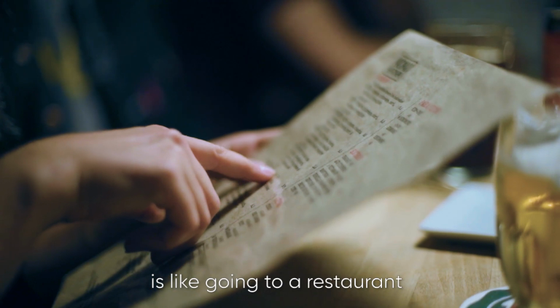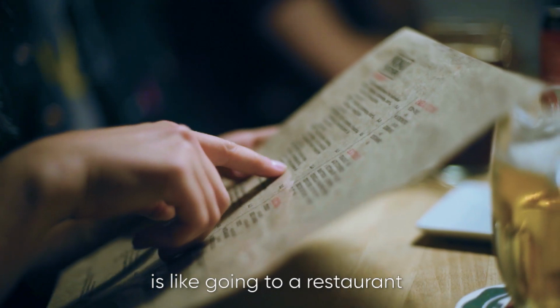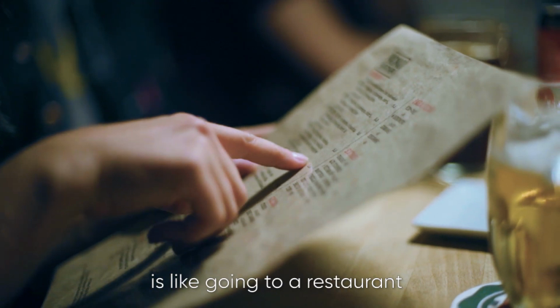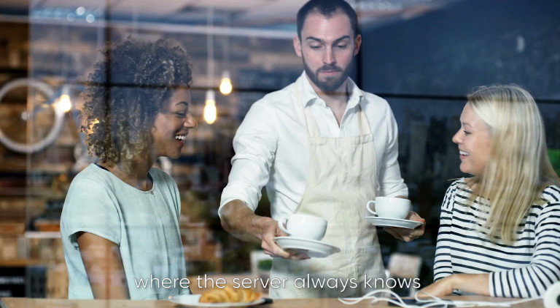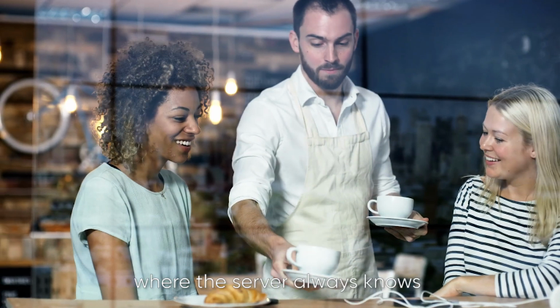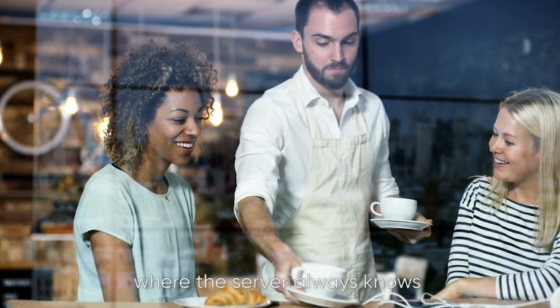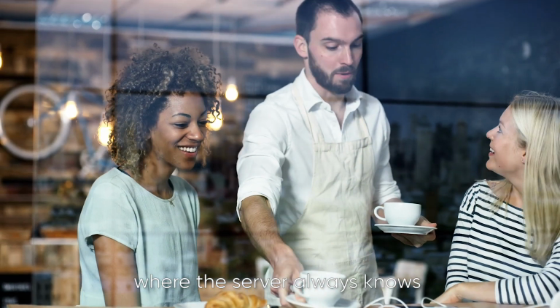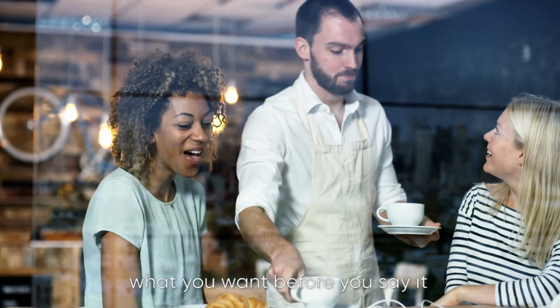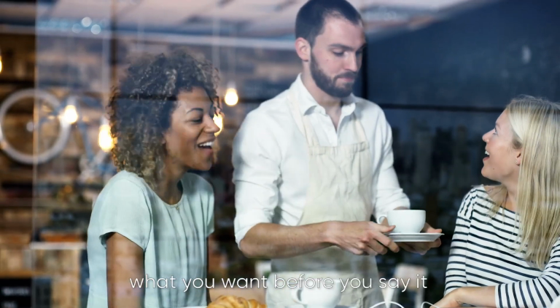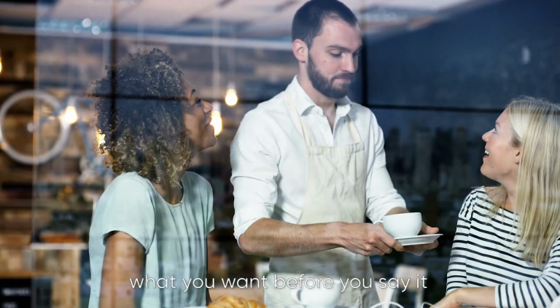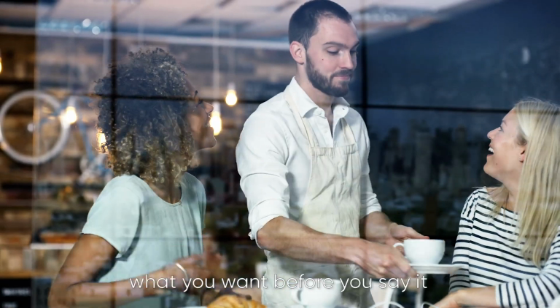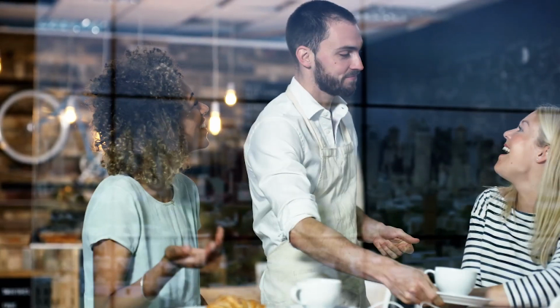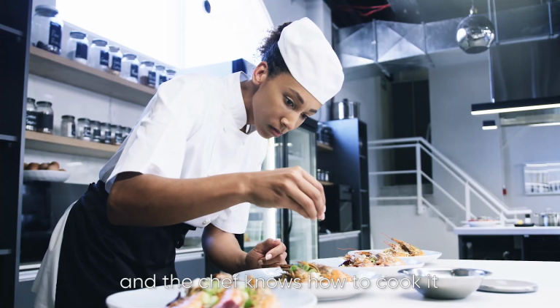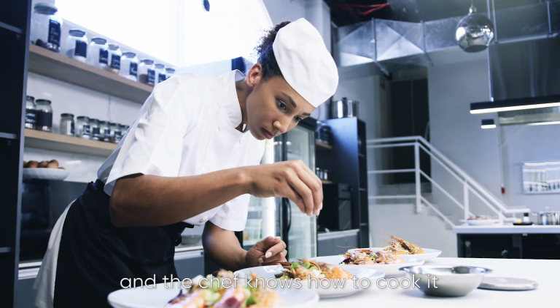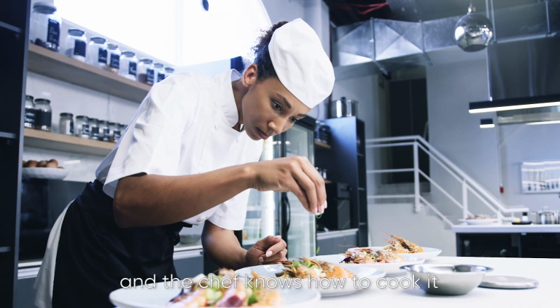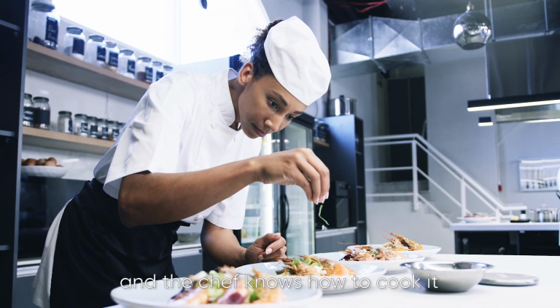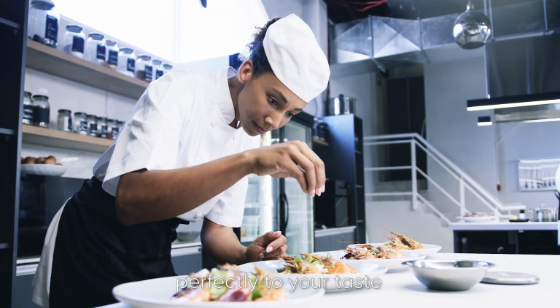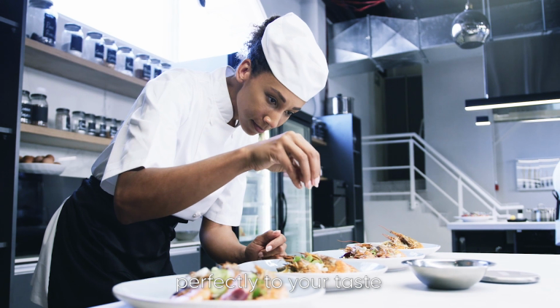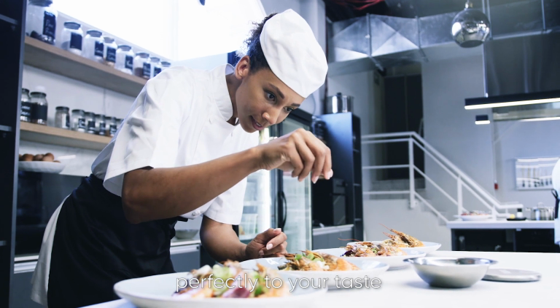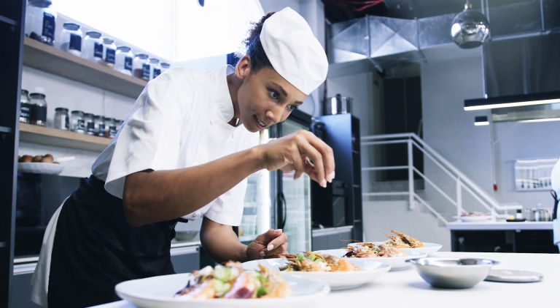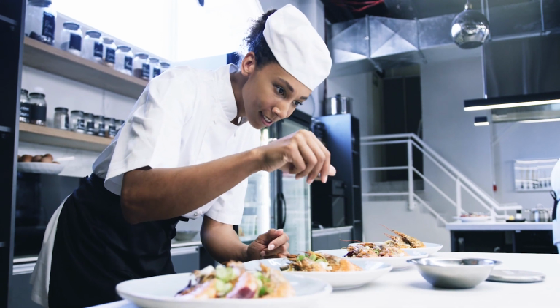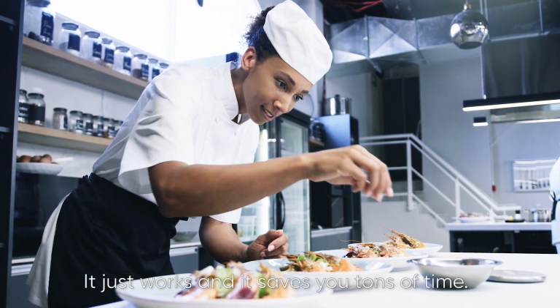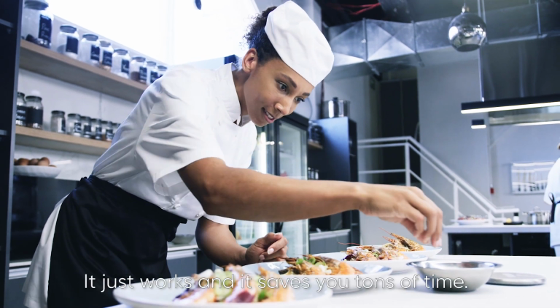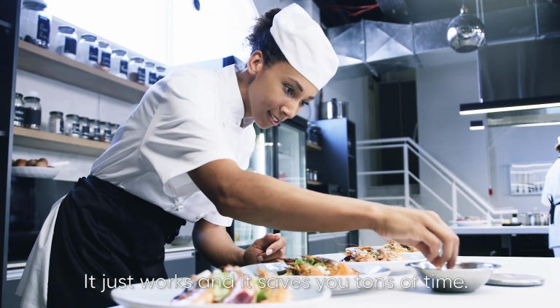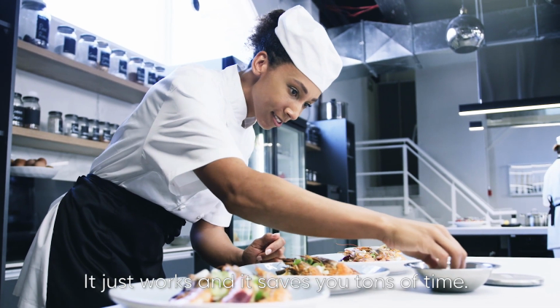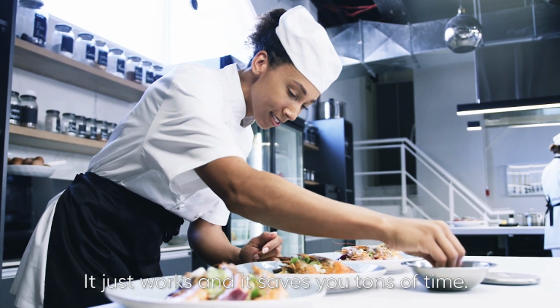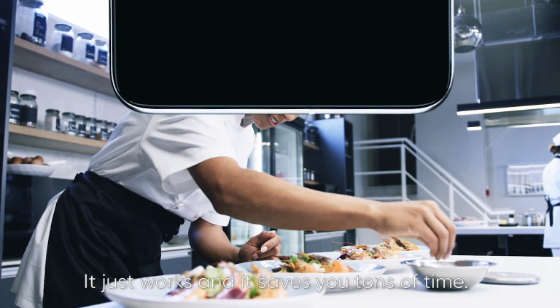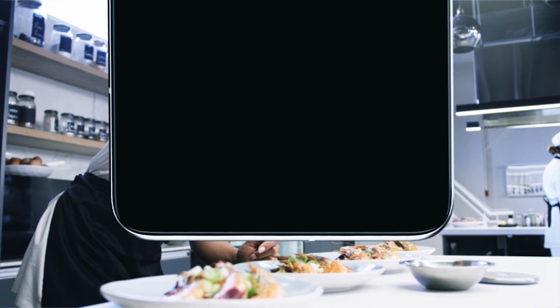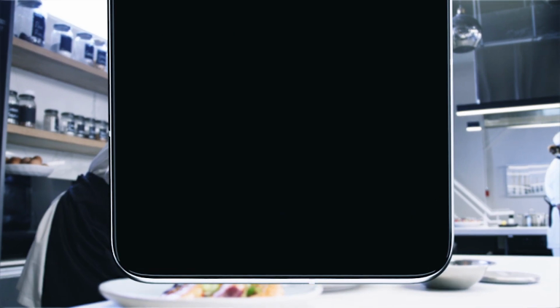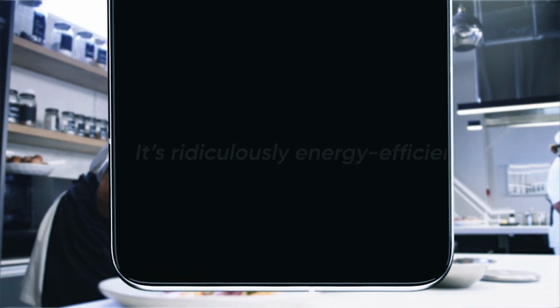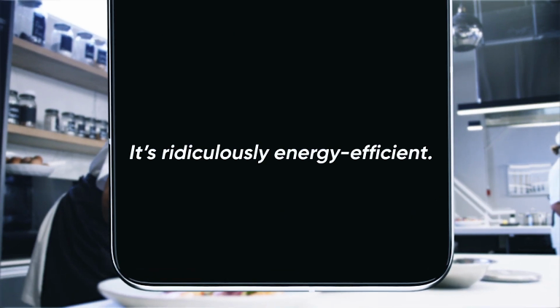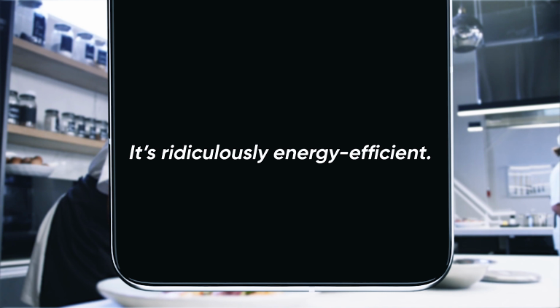is like going to a restaurant where the server always knows what you want before you say it and the chef knows how to cook it perfectly to your taste. It just works, and it saves you tons of time.